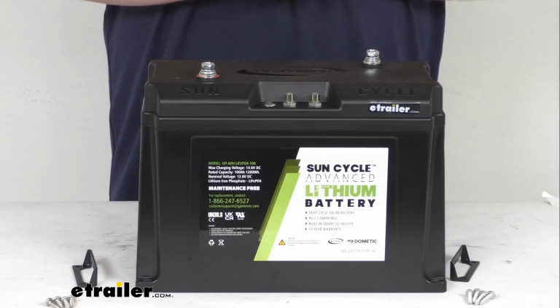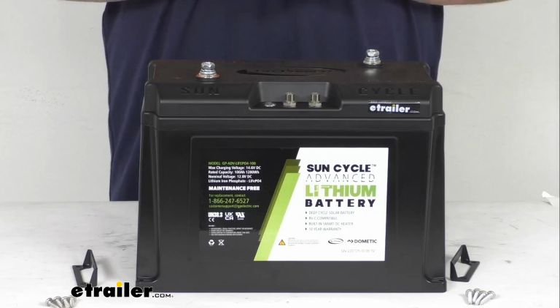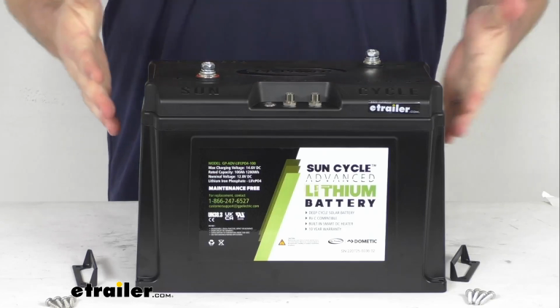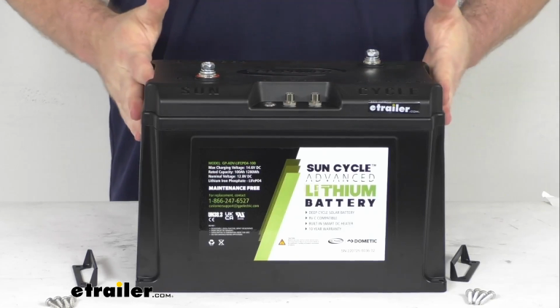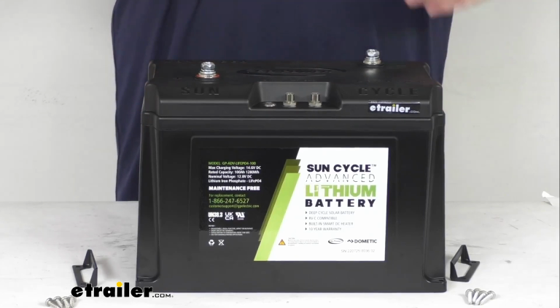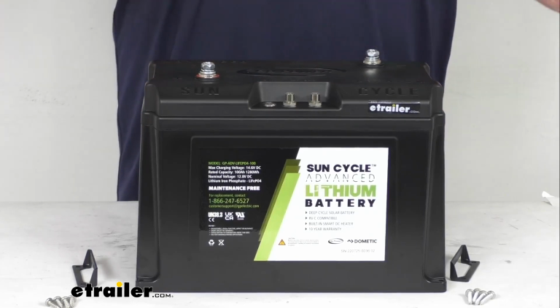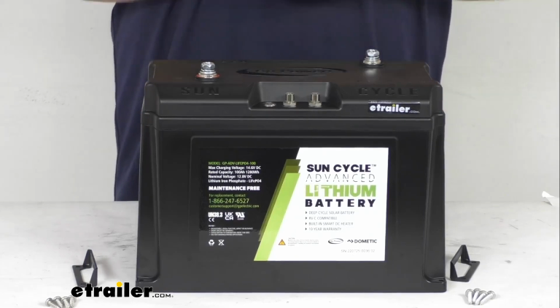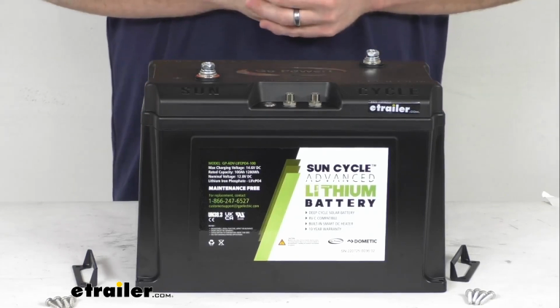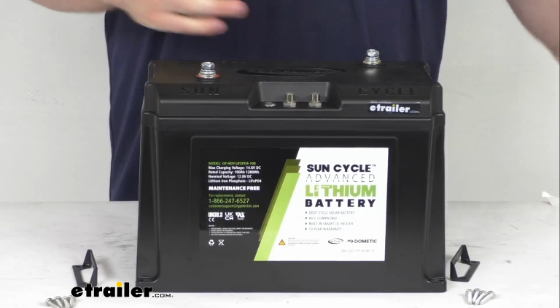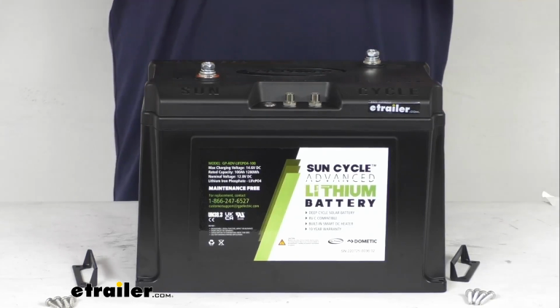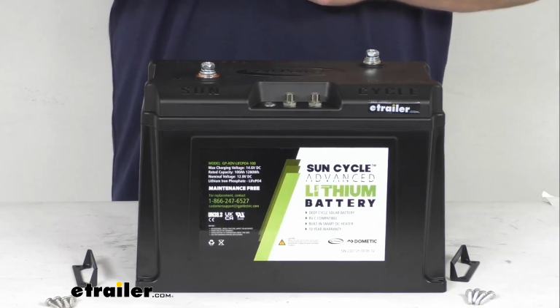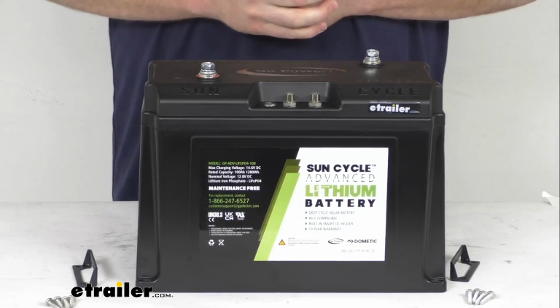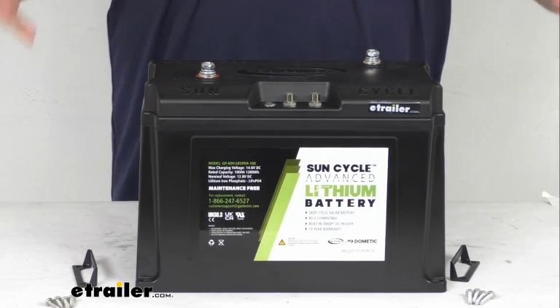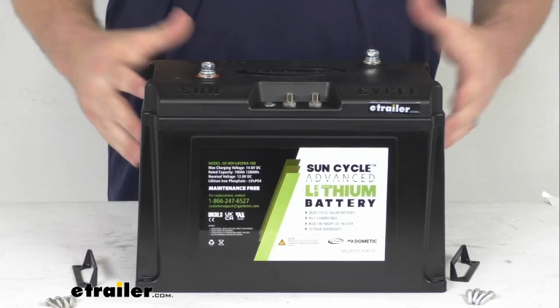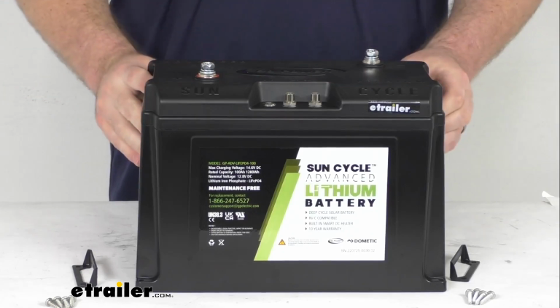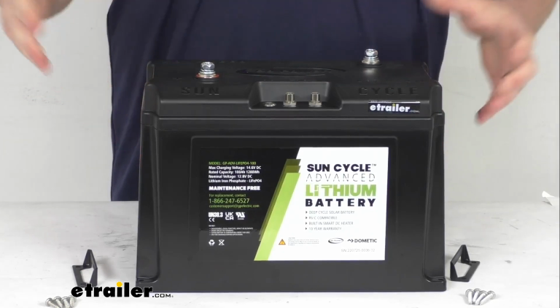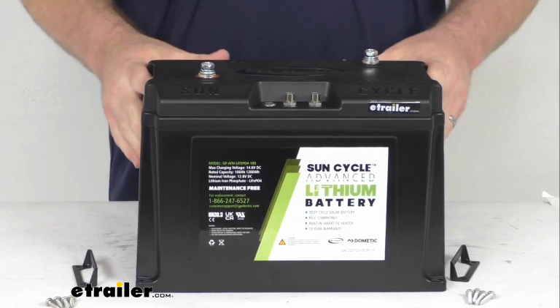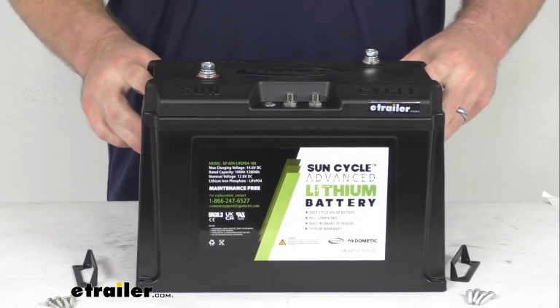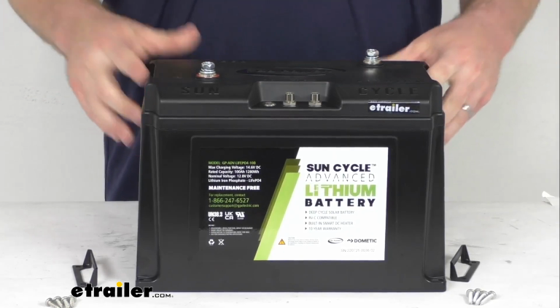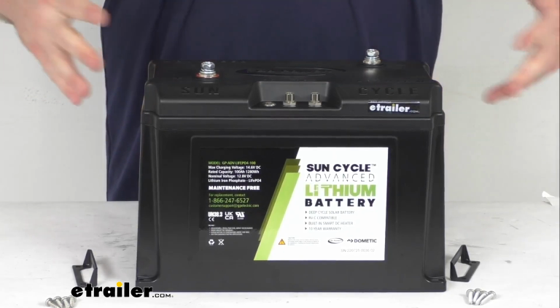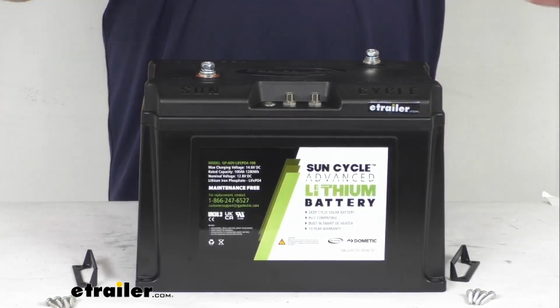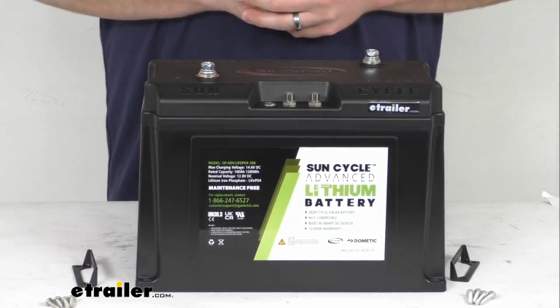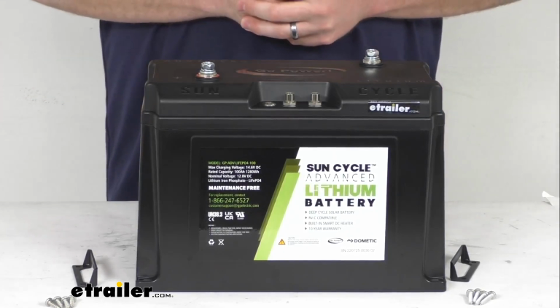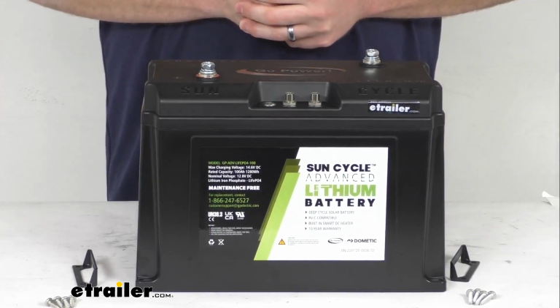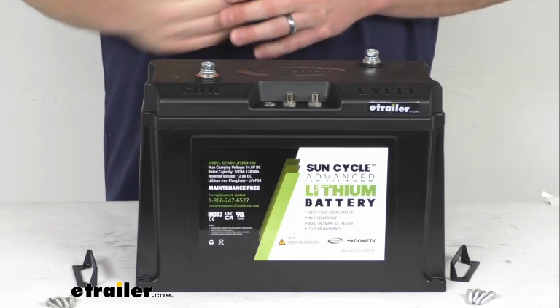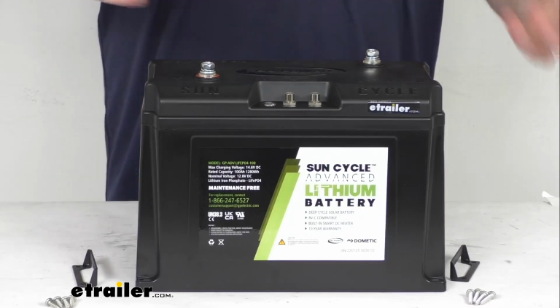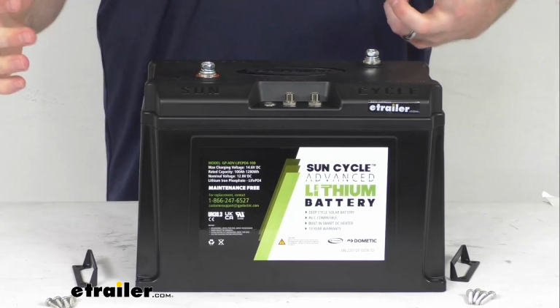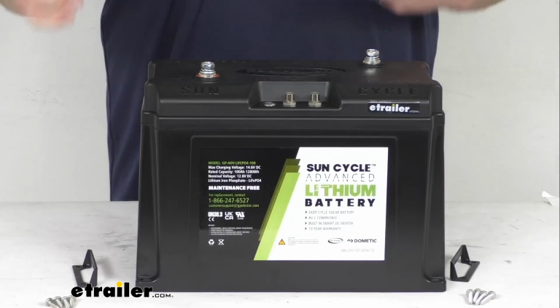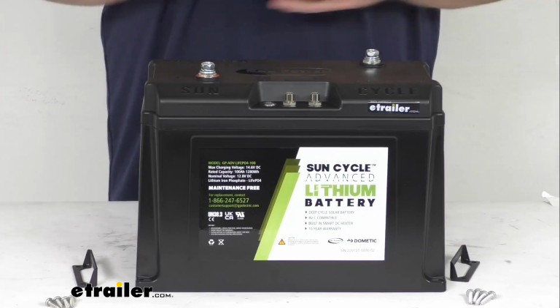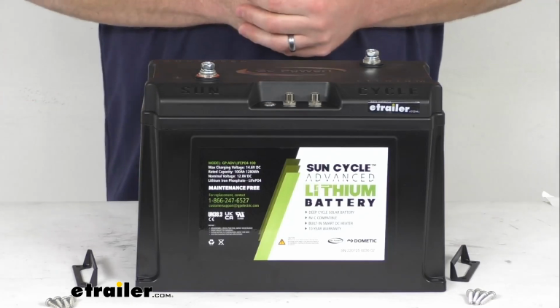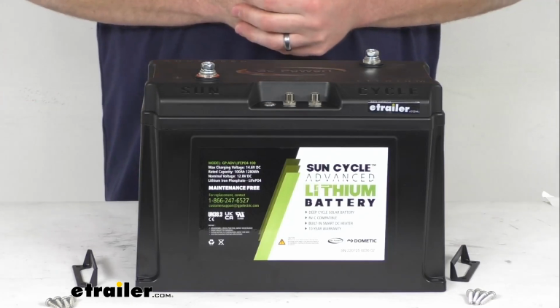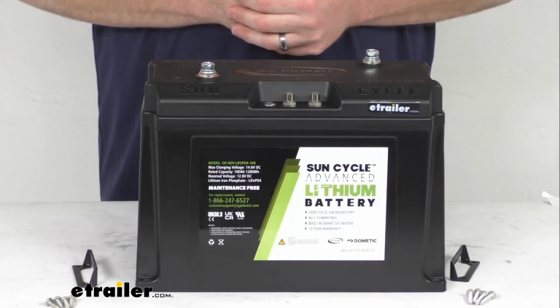This can be wired in either parallel or in series in a battery bank. If you're going to be wiring it in parallel, you can have up to eight batteries. If it's going to be wired in series, you can have up to four batteries.